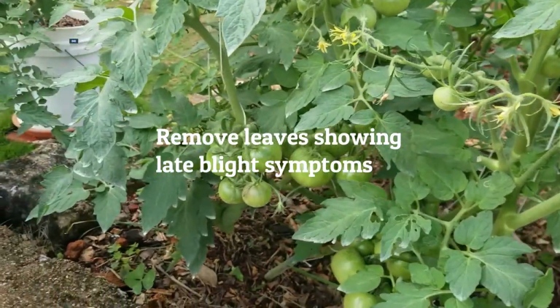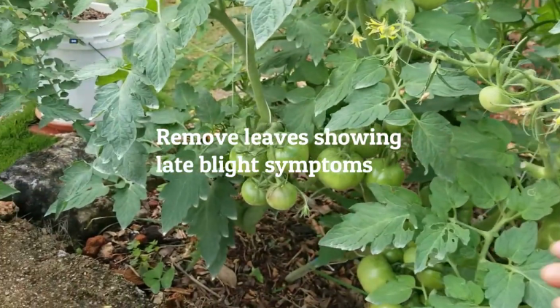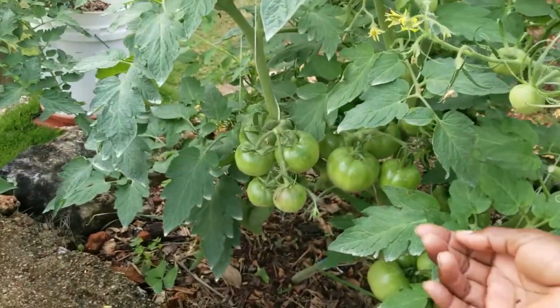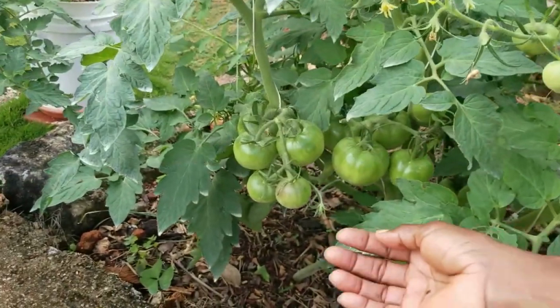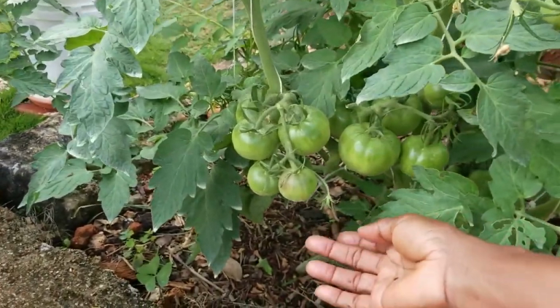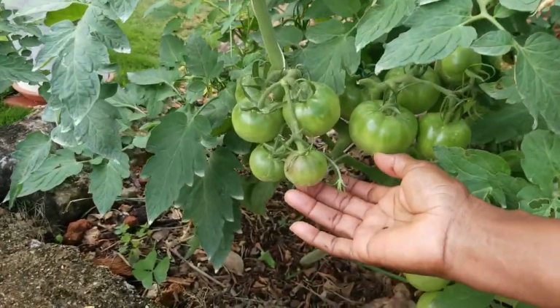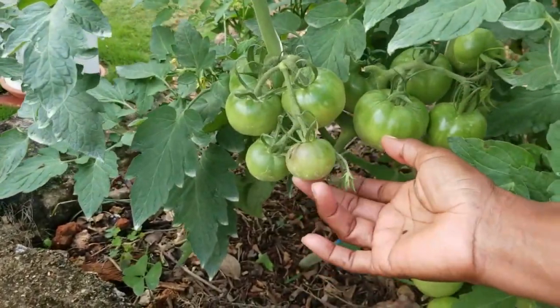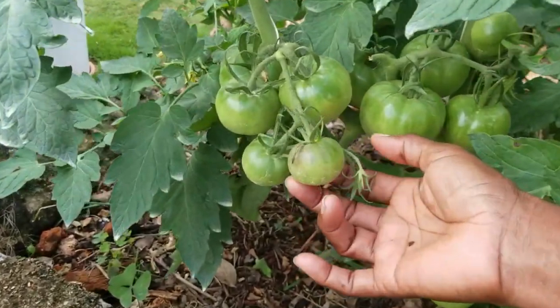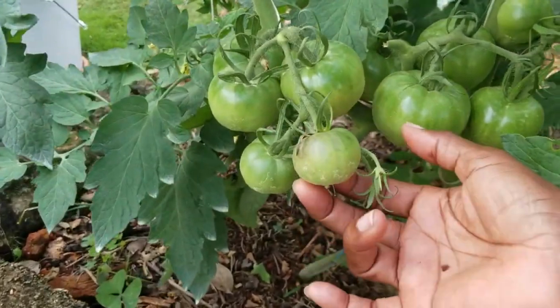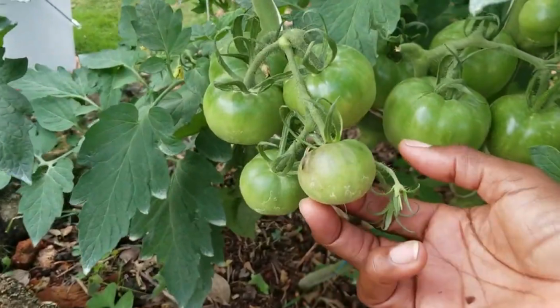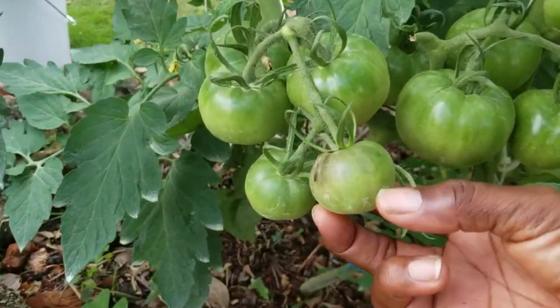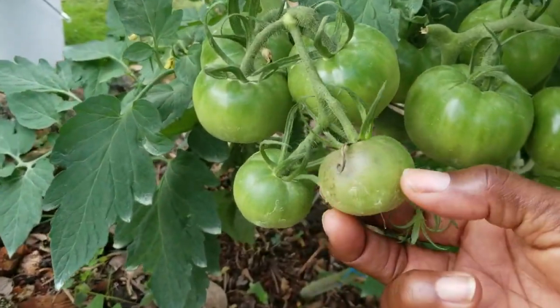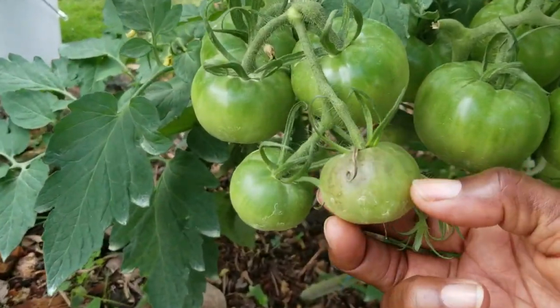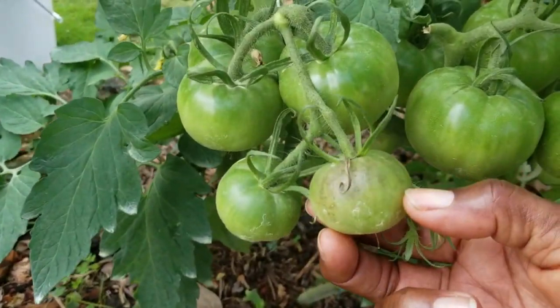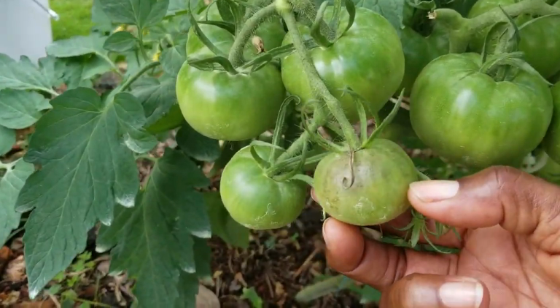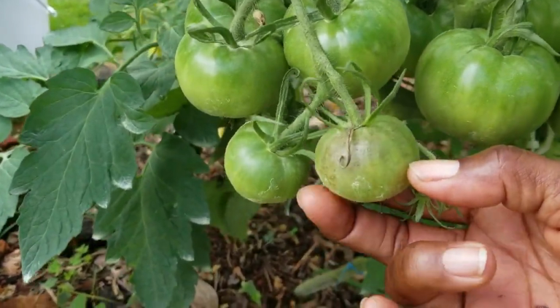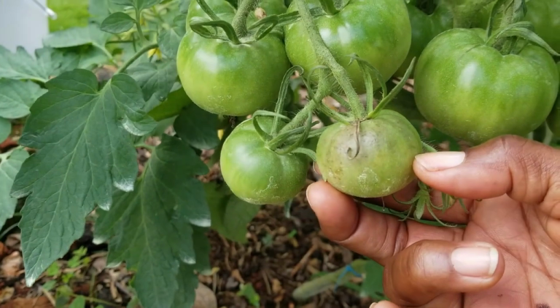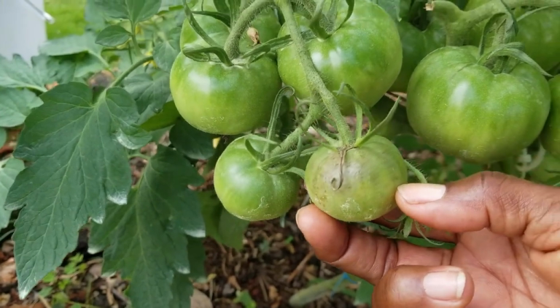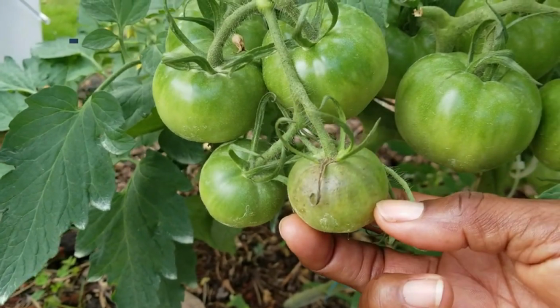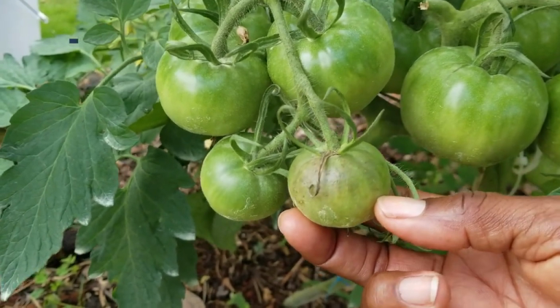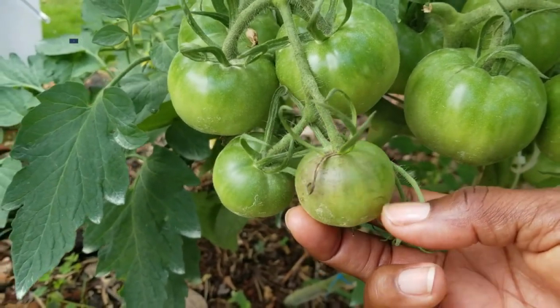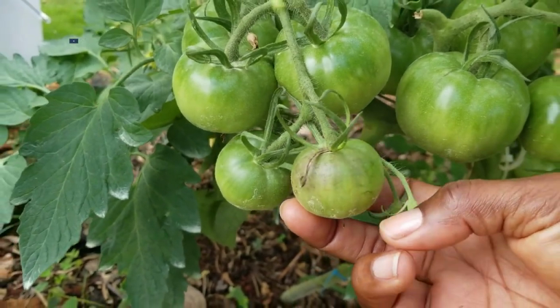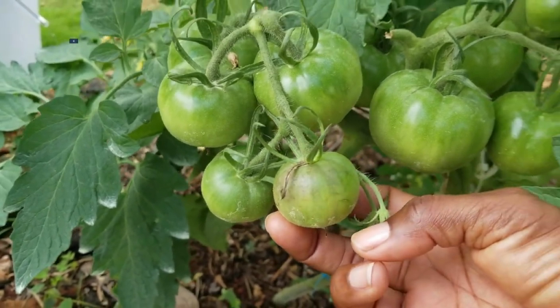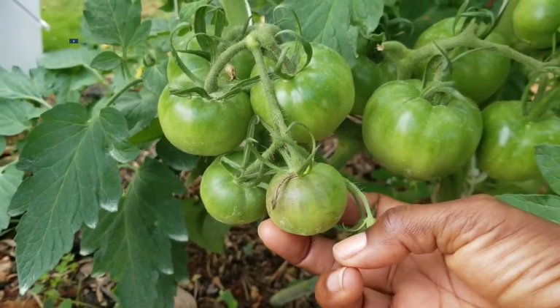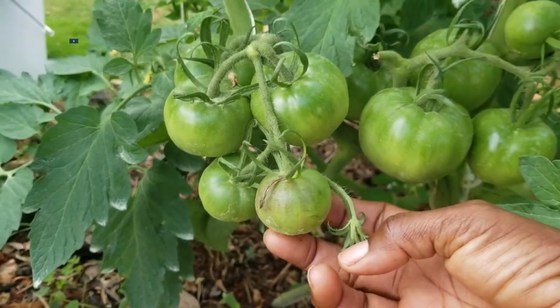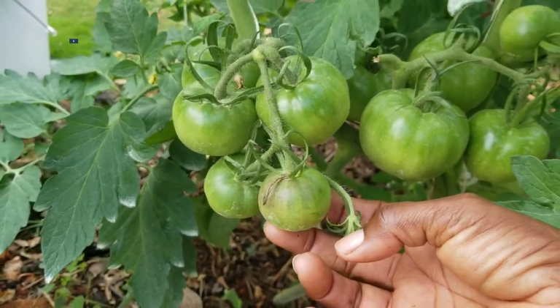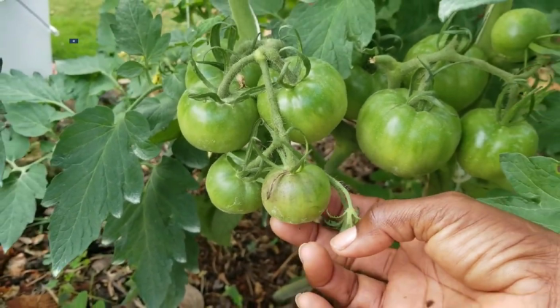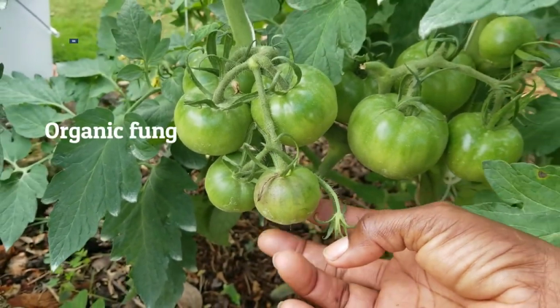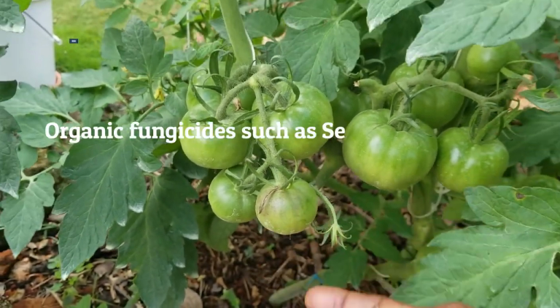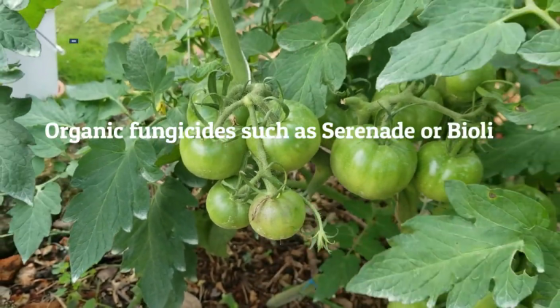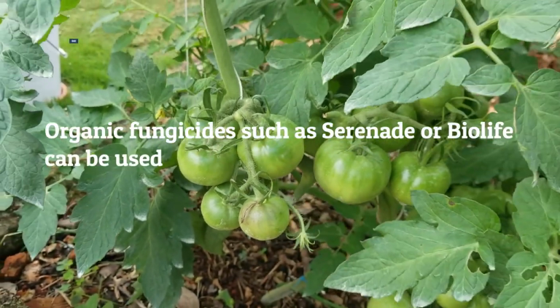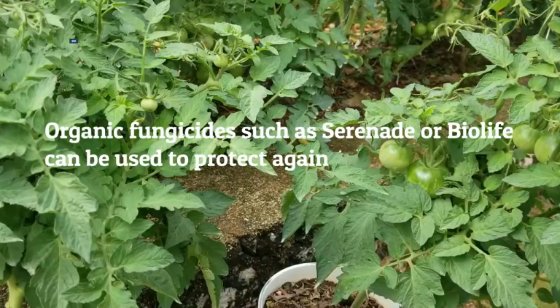Late blight also affects the fruit. This fruit, as you can see, is starting to rot. It has no further to go in terms of maturity, so we will be removing that fruit.